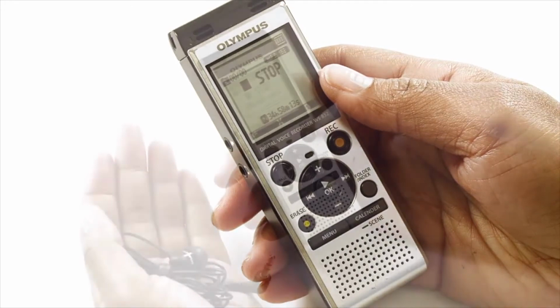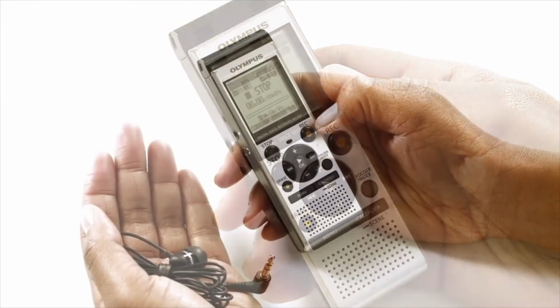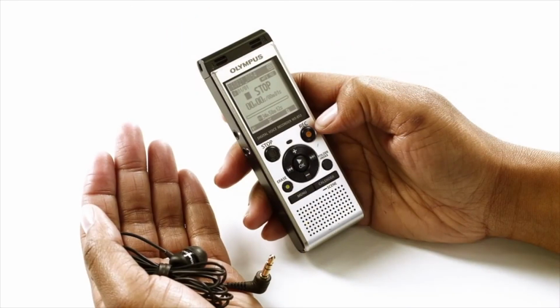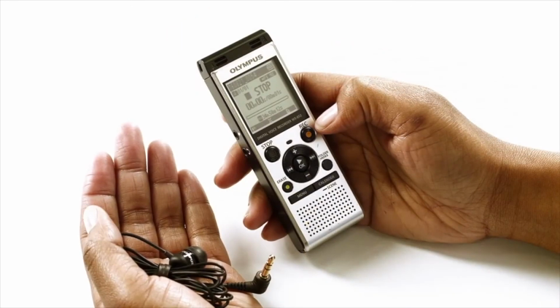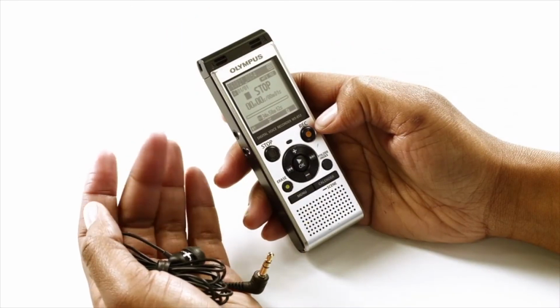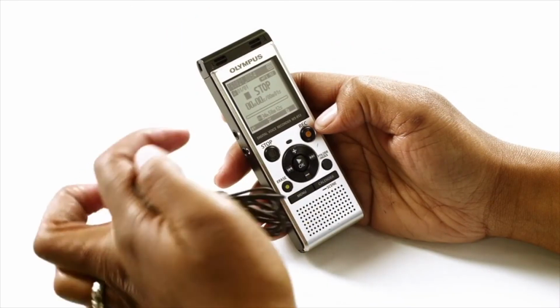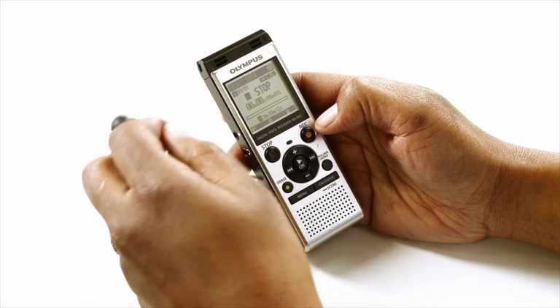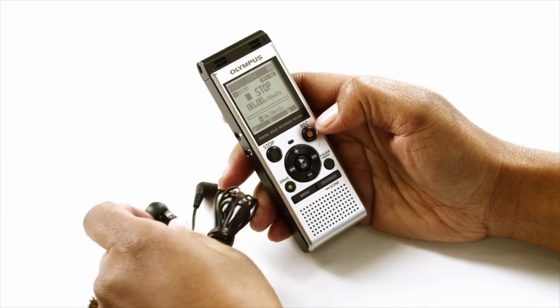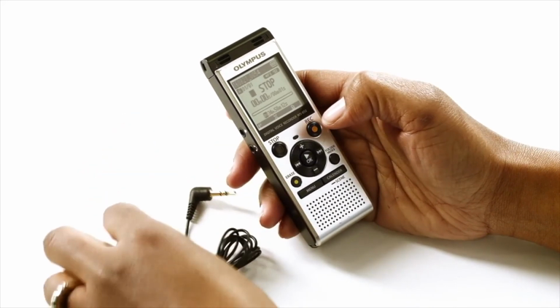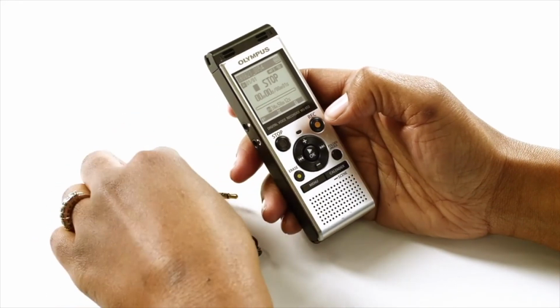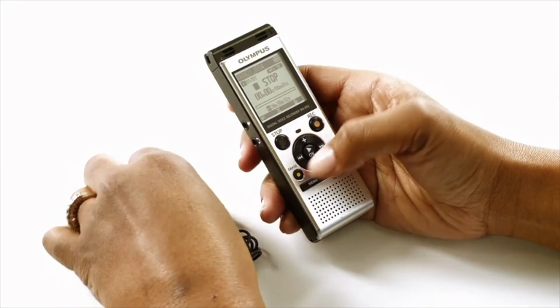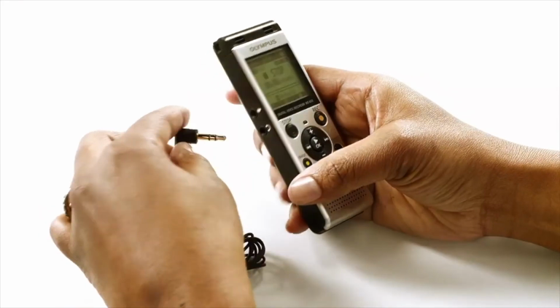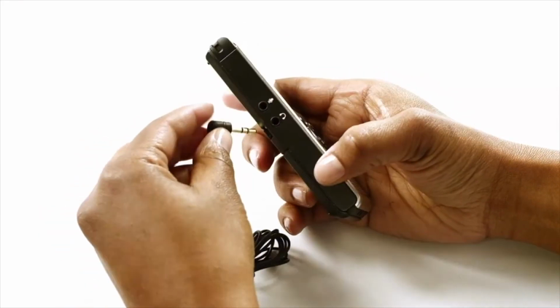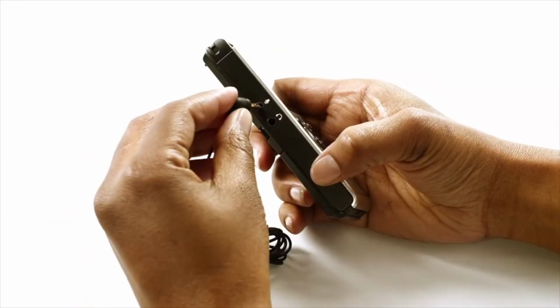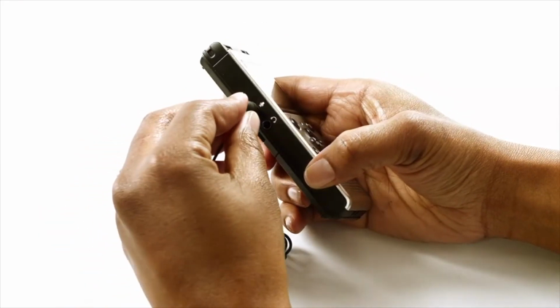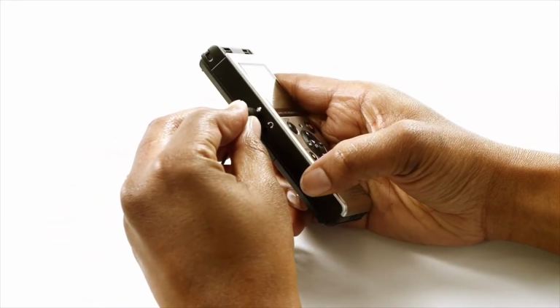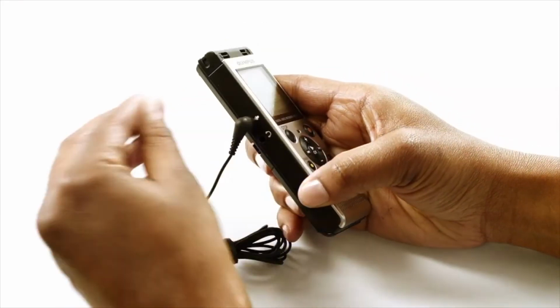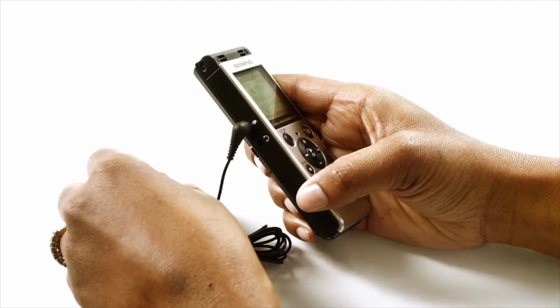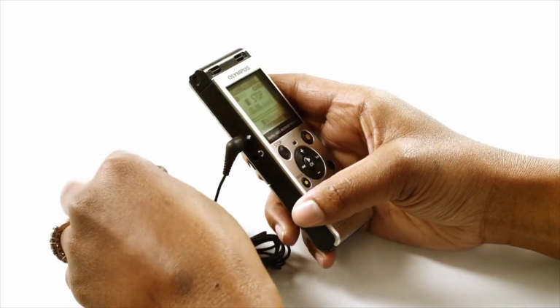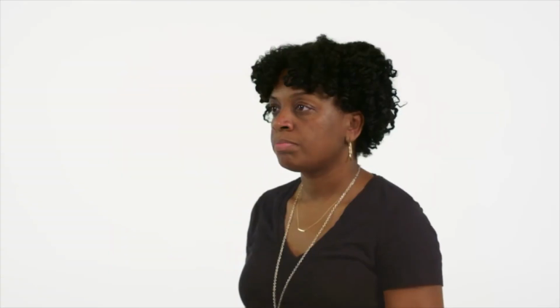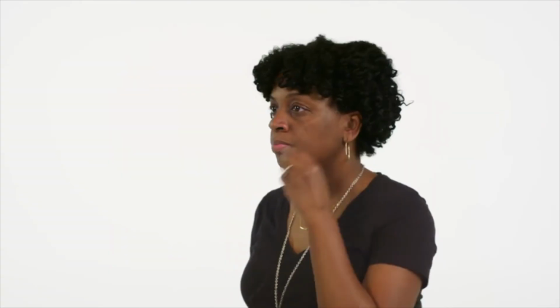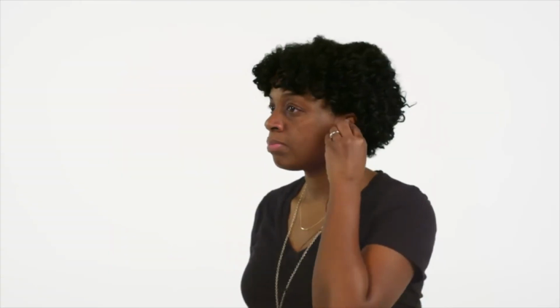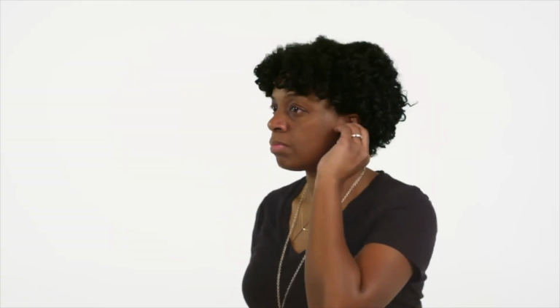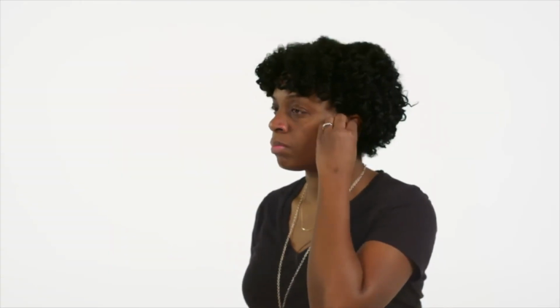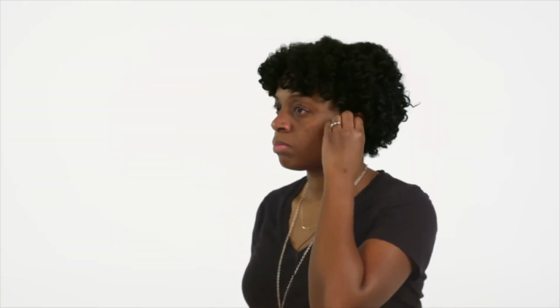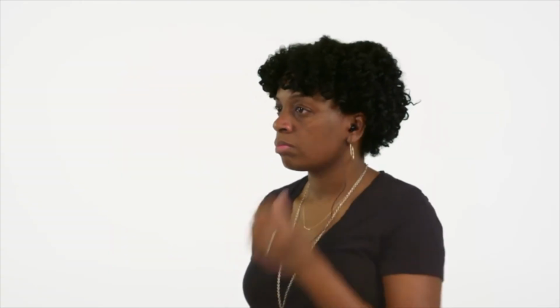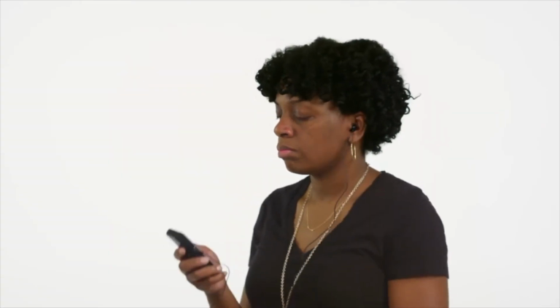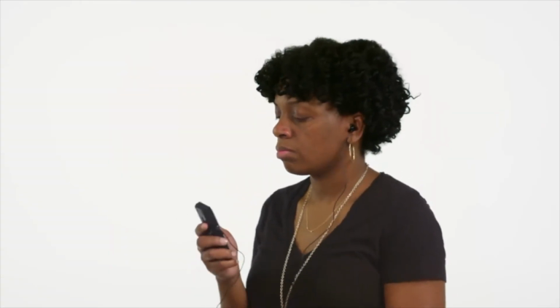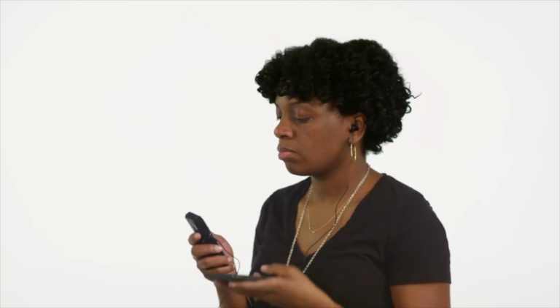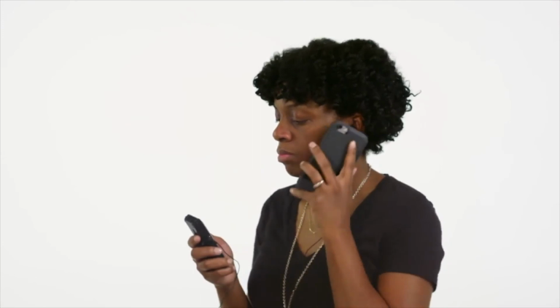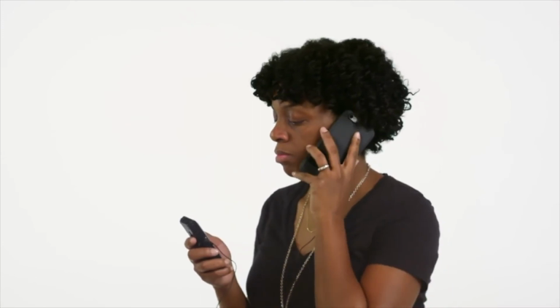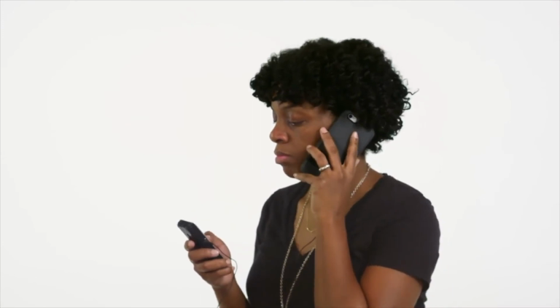To use, plug the TP-8 jack into the mic jack of your recorder, and put the in-ear headphone into your ear. Don't forget to hit the record button when you're ready to begin.